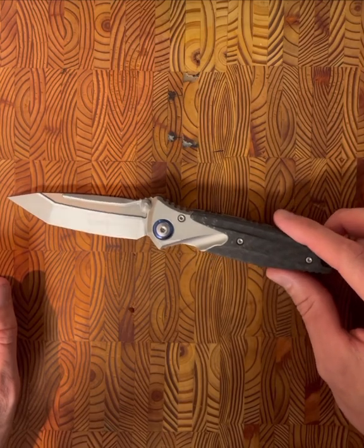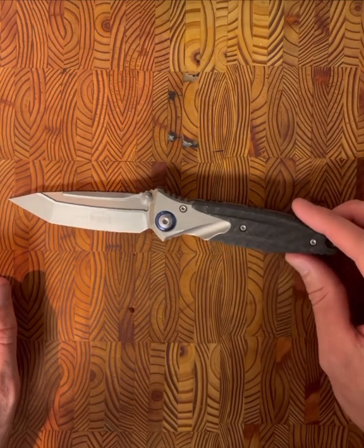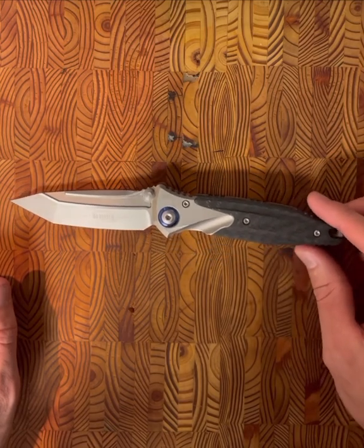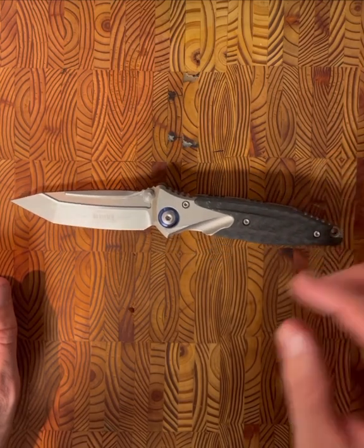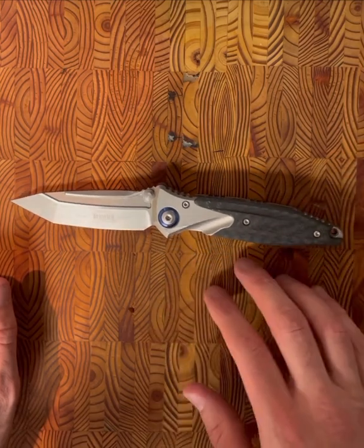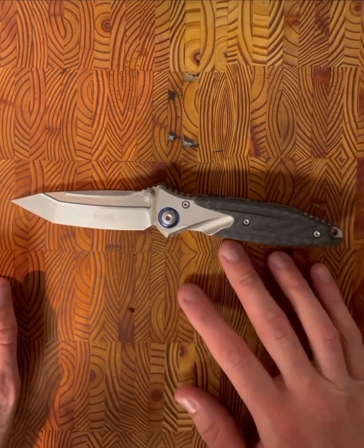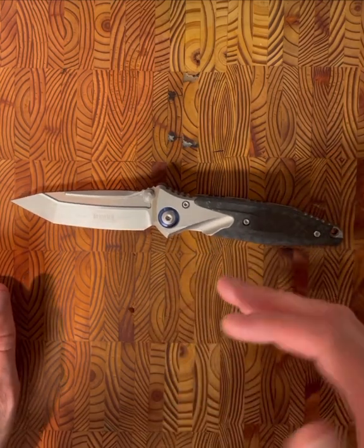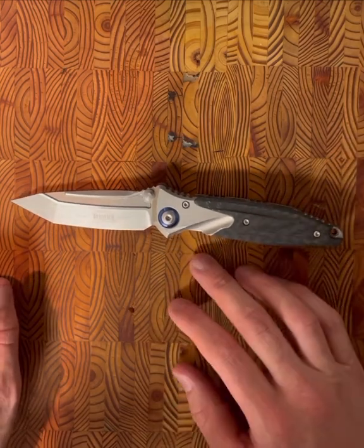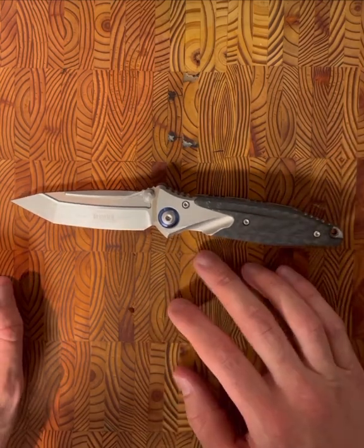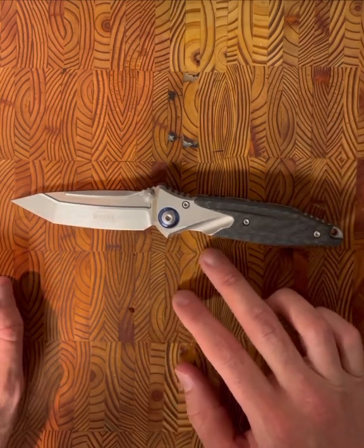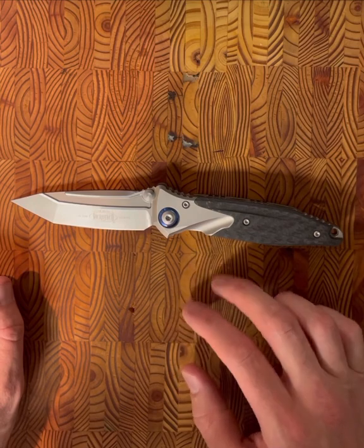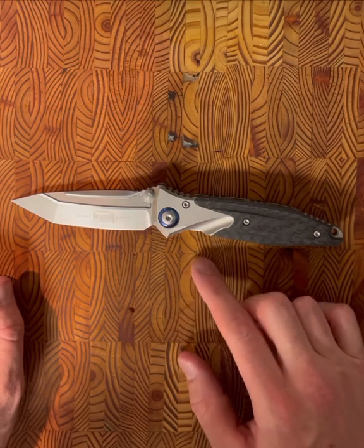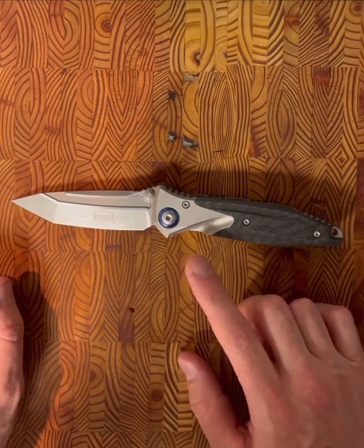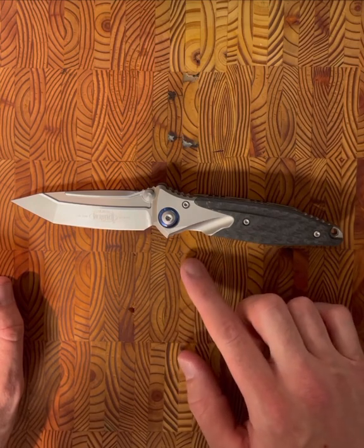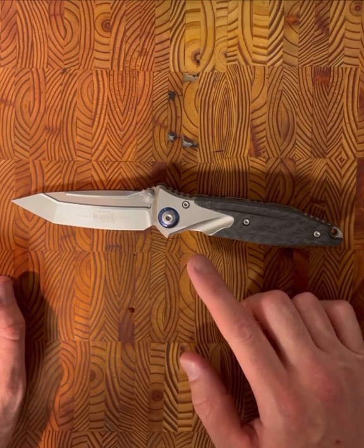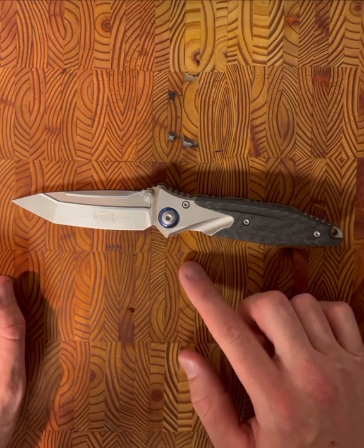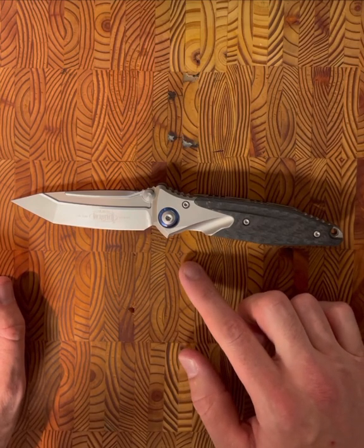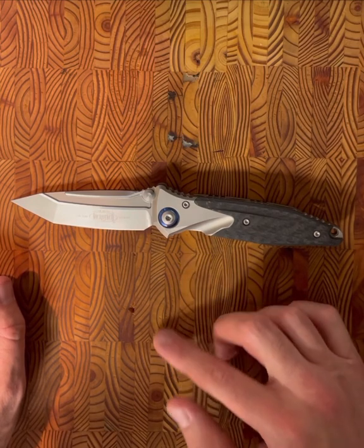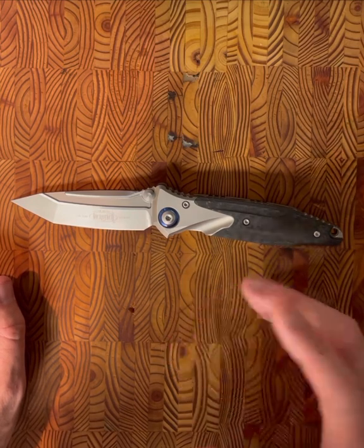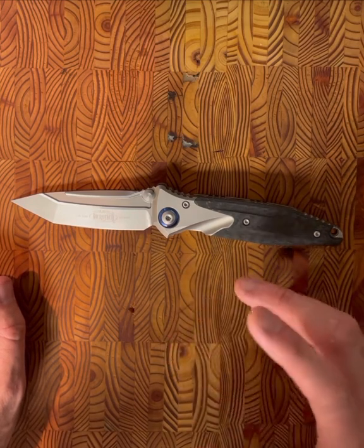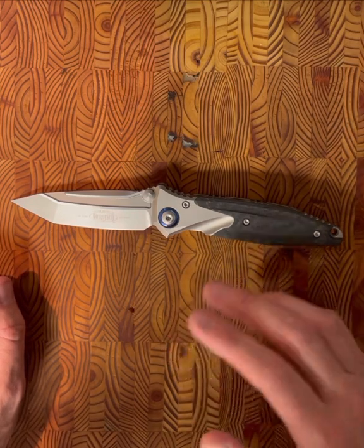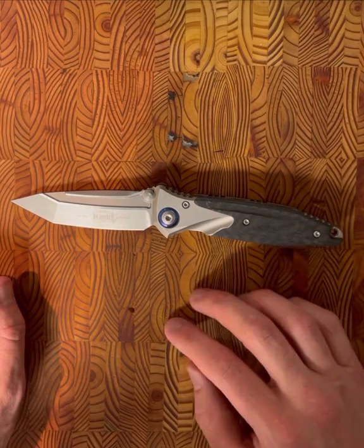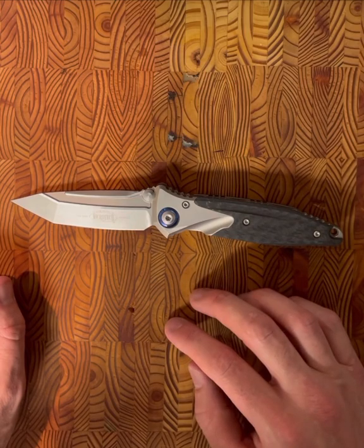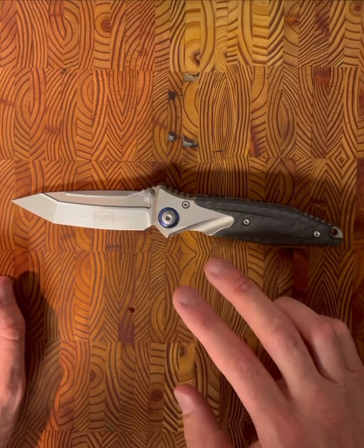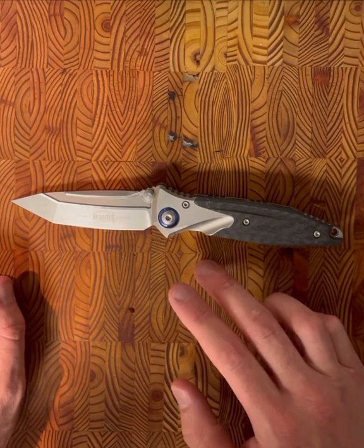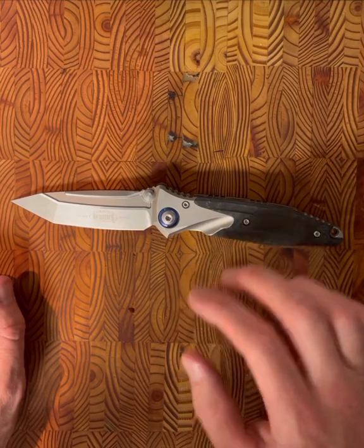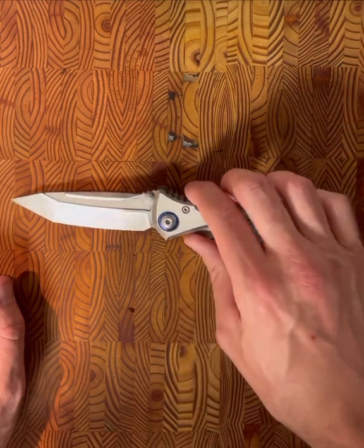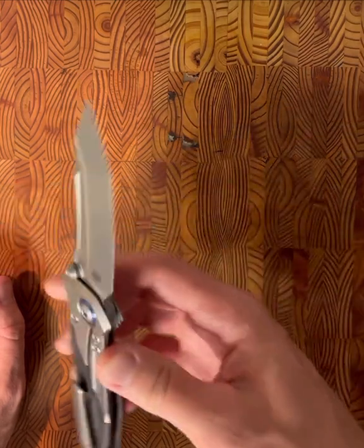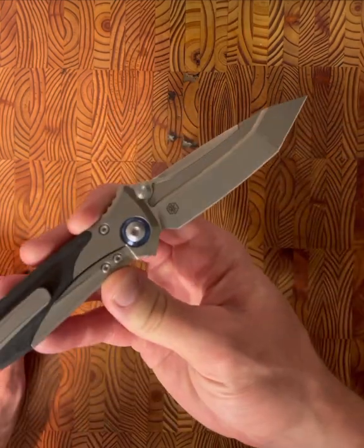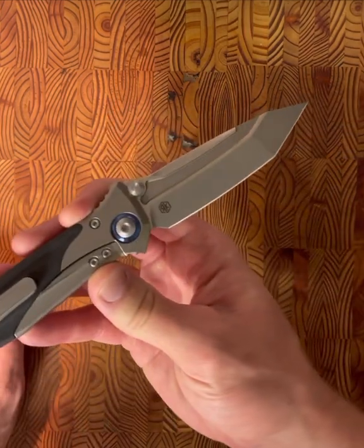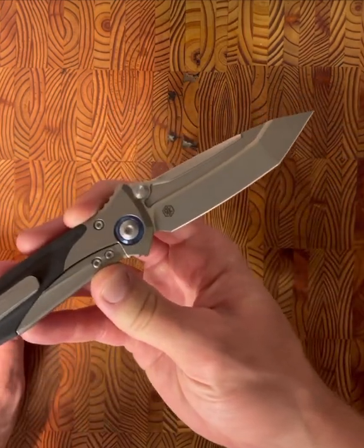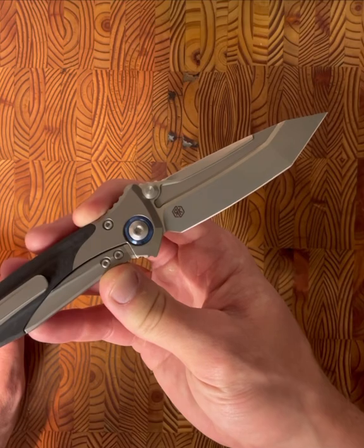The weight is four point six seven ounces, so it's definitely a hefty knife, but keep in mind it is a four-inch blade. As for the background, based on my research, this knife was designed by Tony Marfione — the founder and owner of Microtech — but it is made in China by Right Knife.